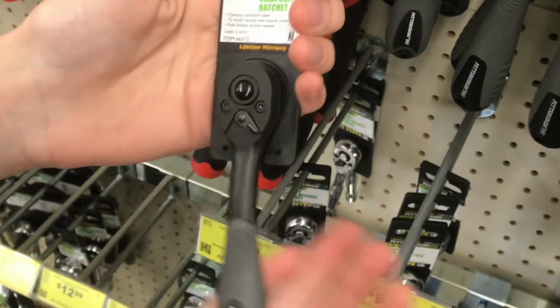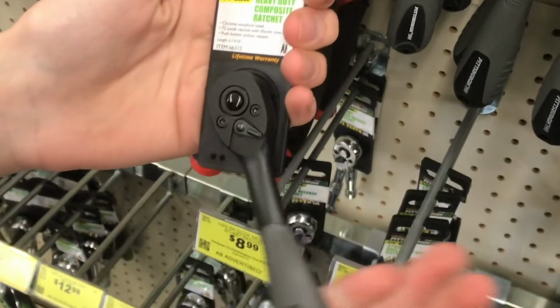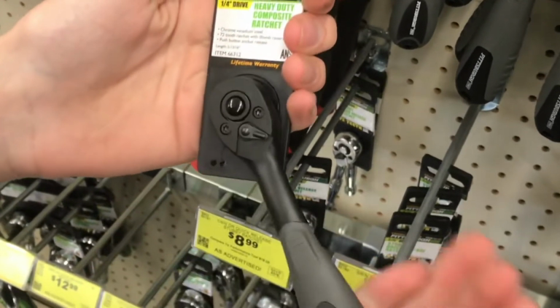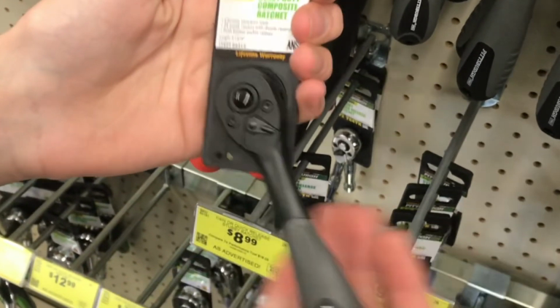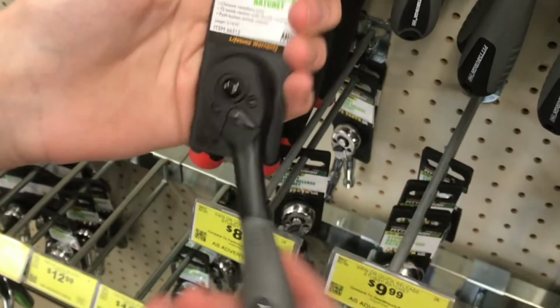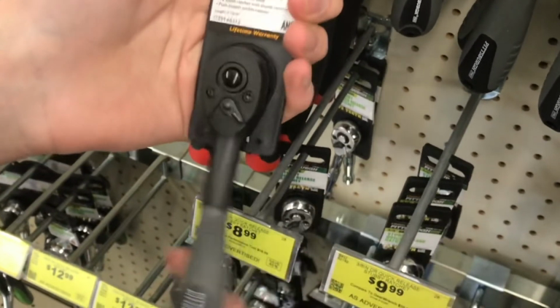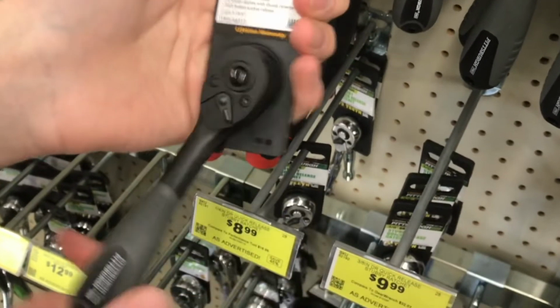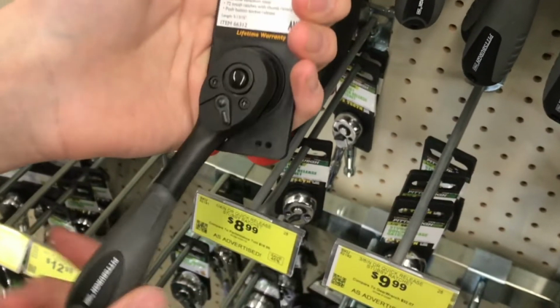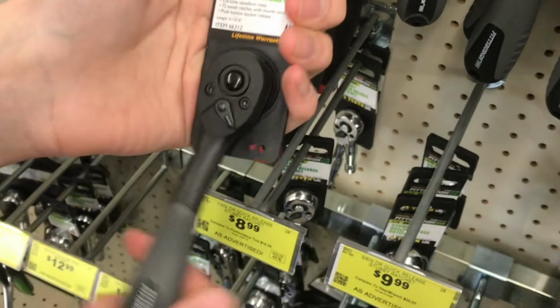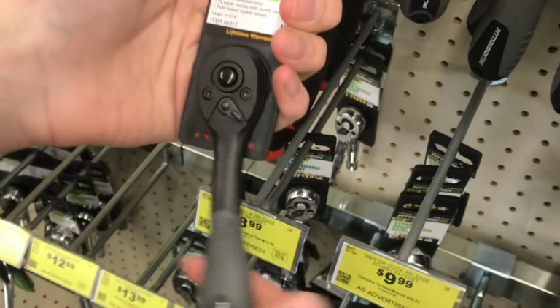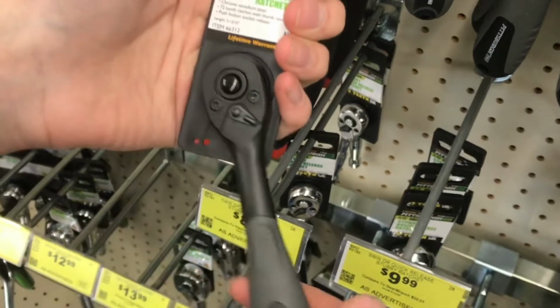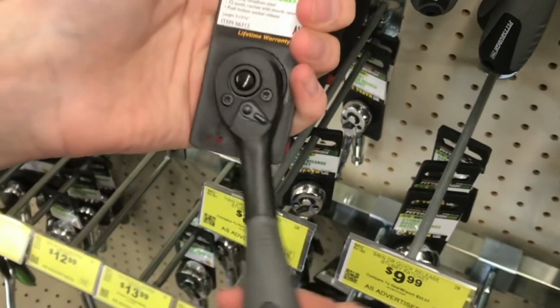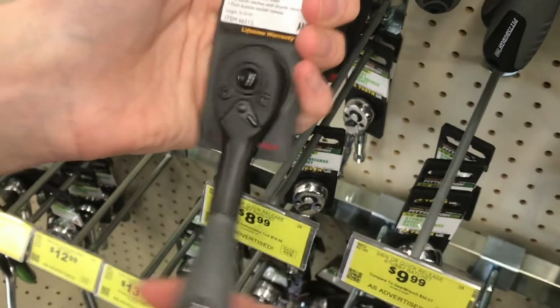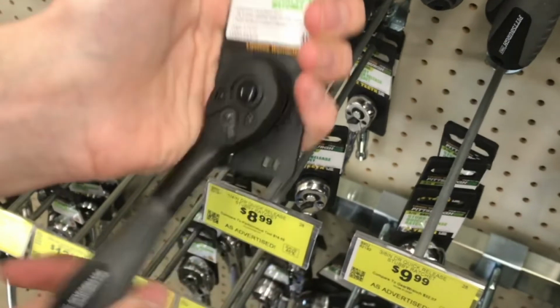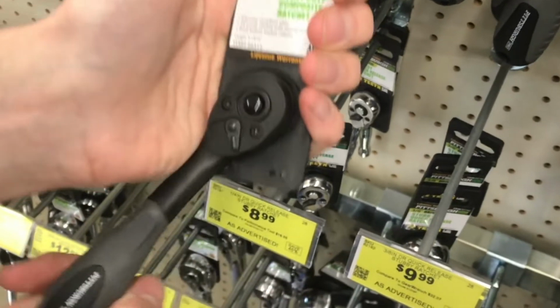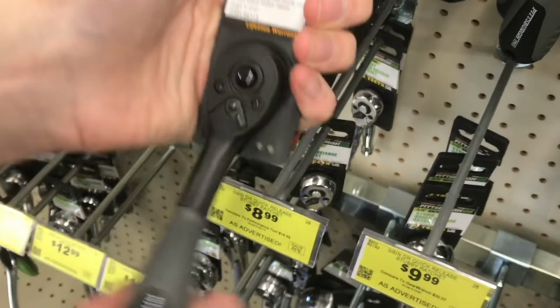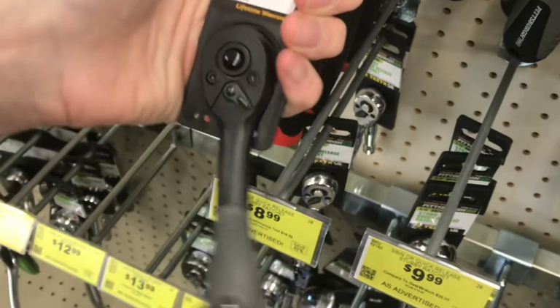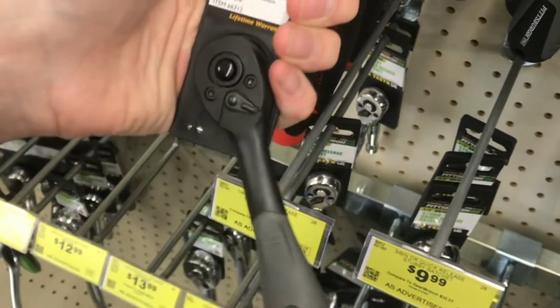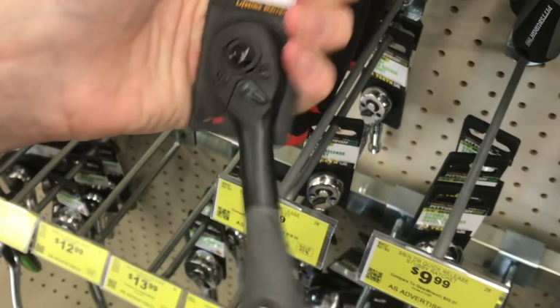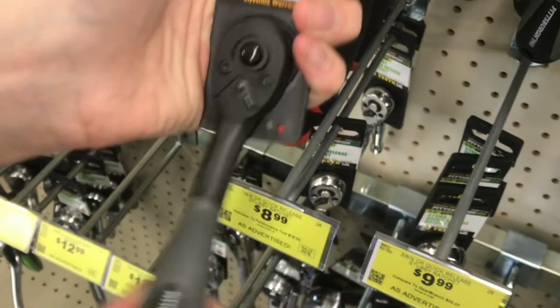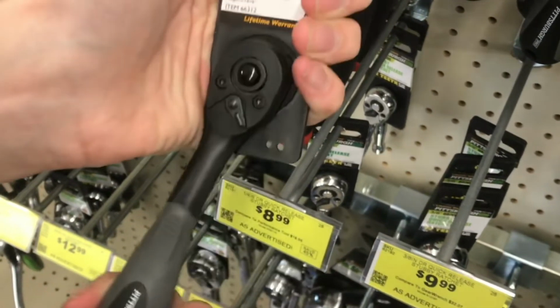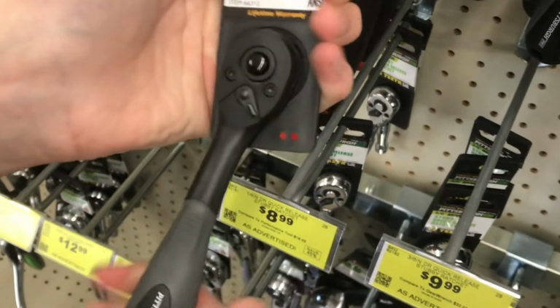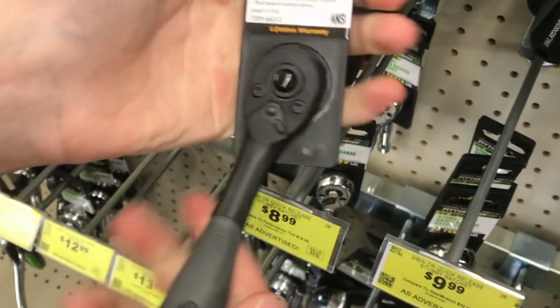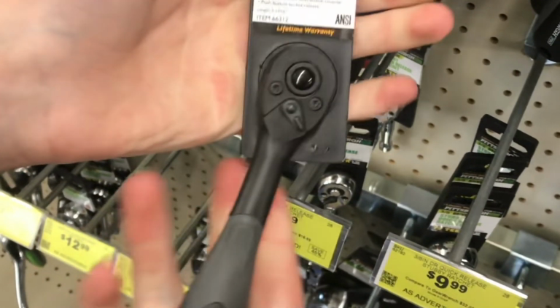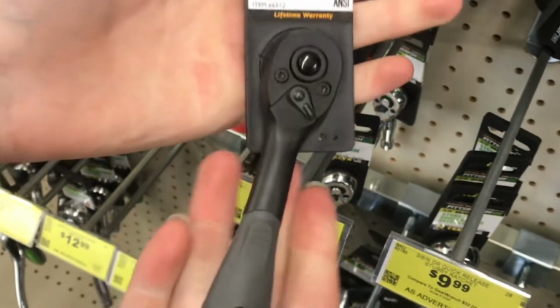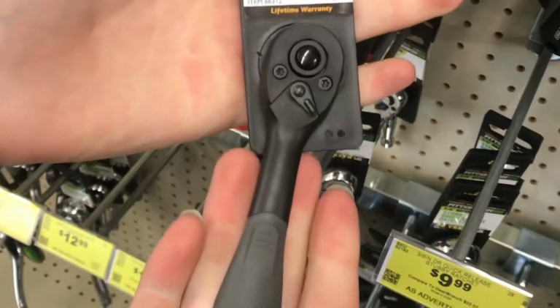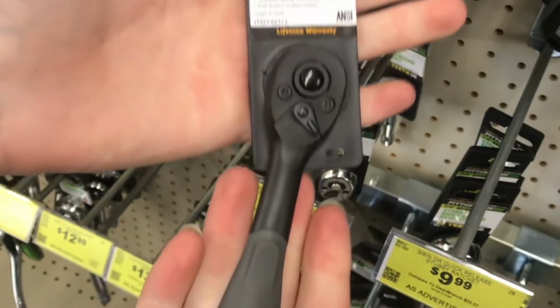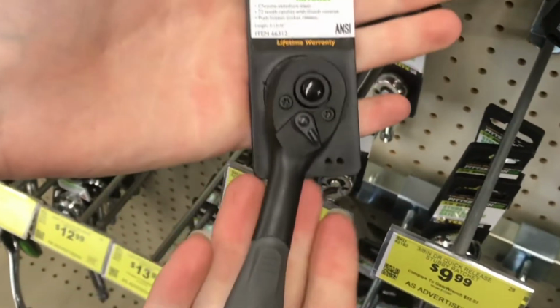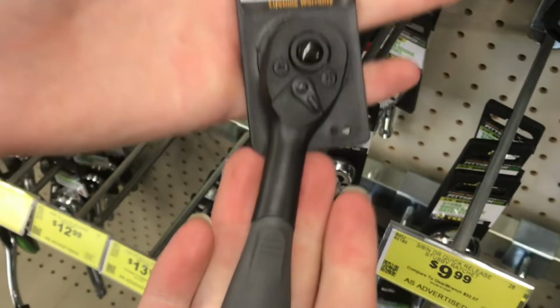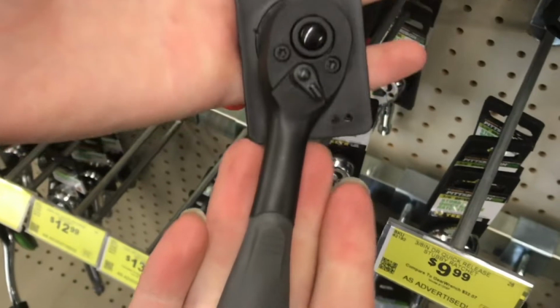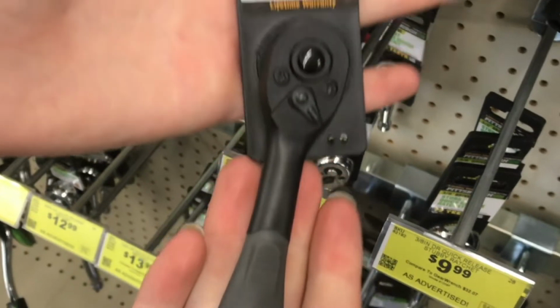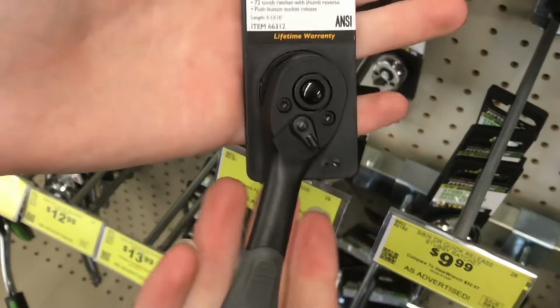Some folks will open these up and put silicone grease or dielectric grease — which is the same thing — and it'll glide even smoother.